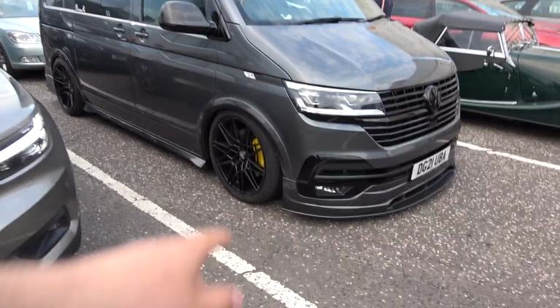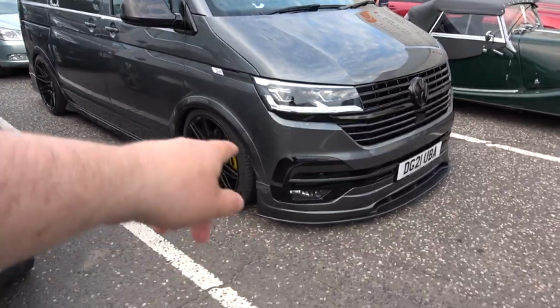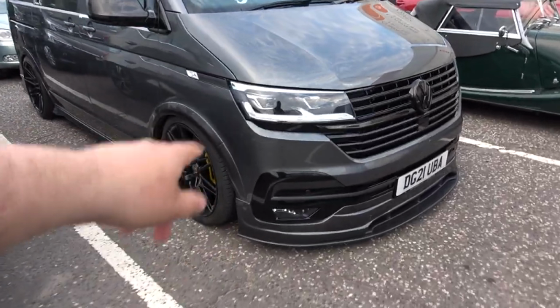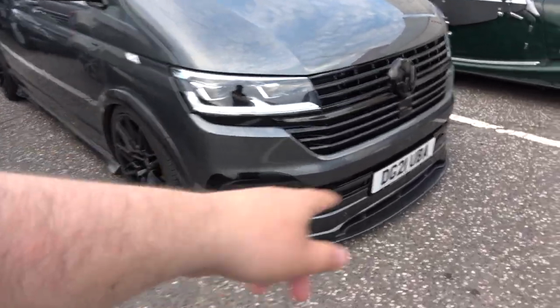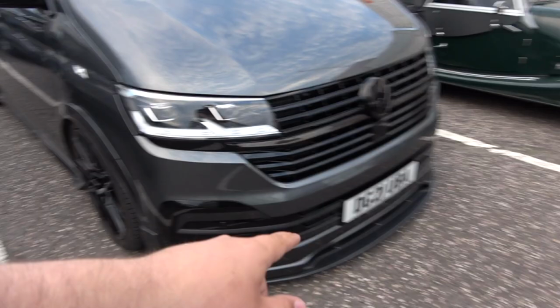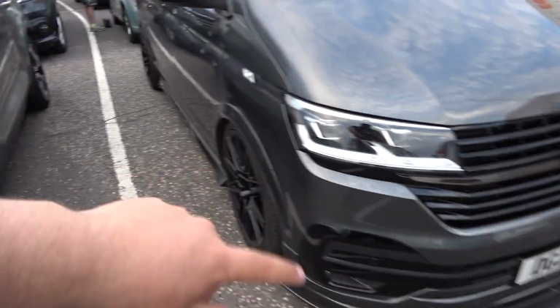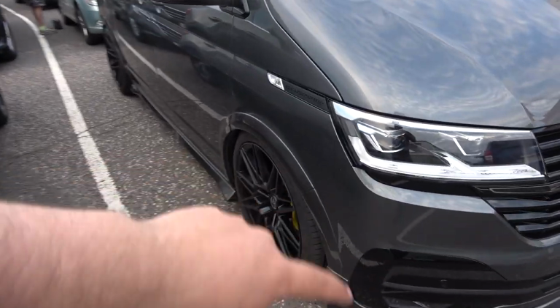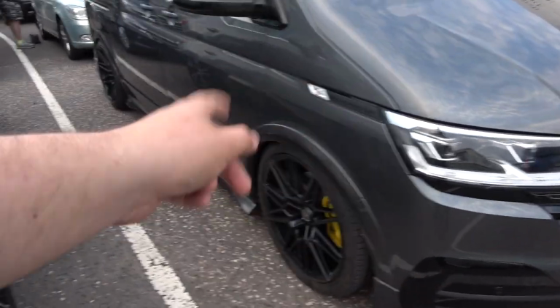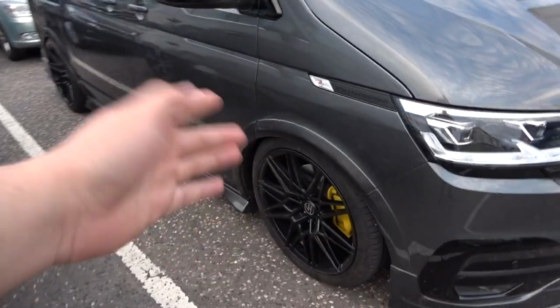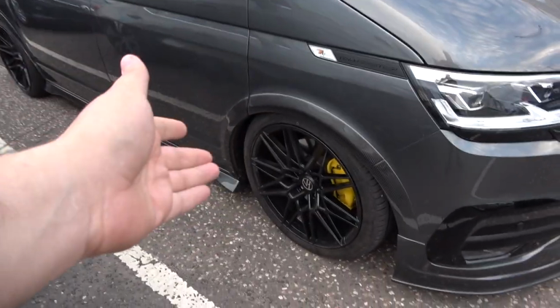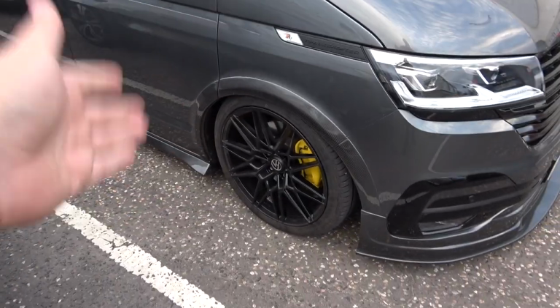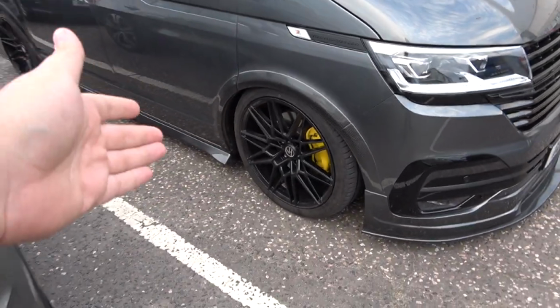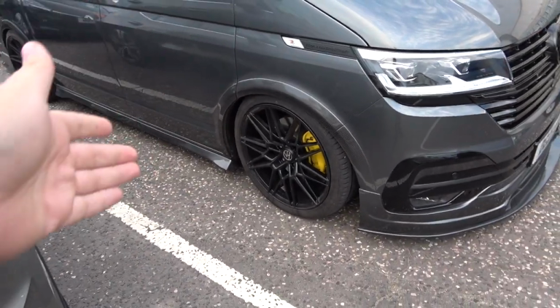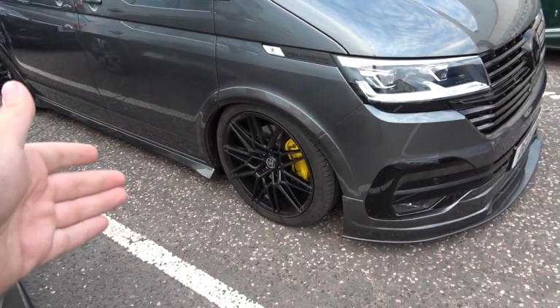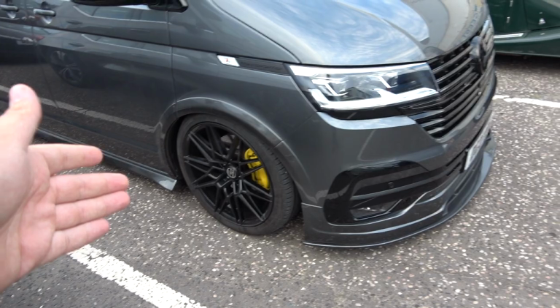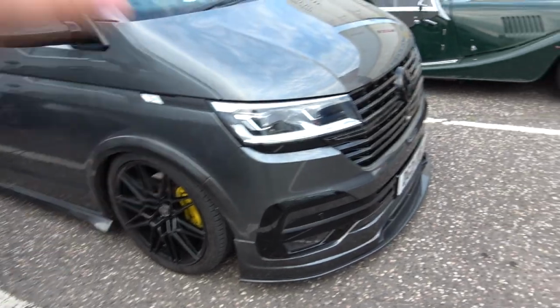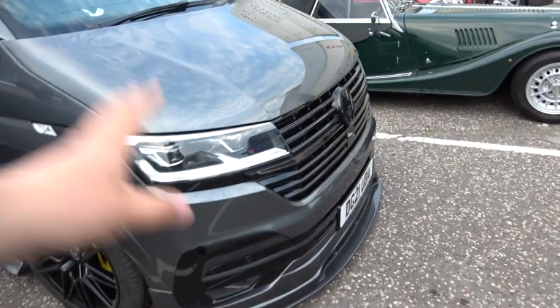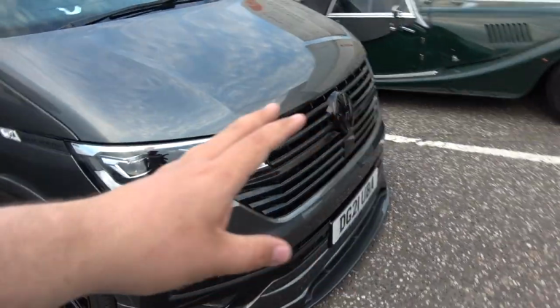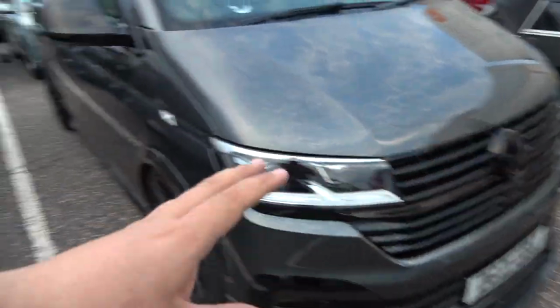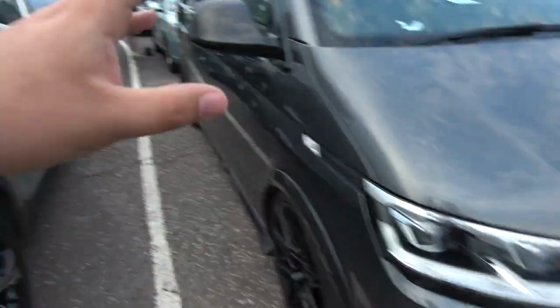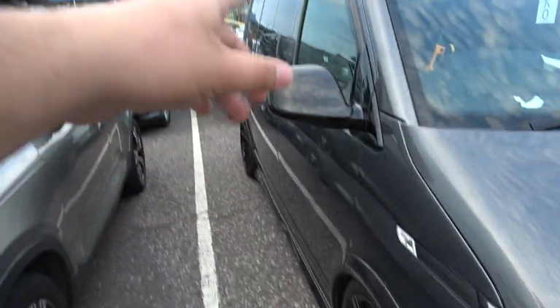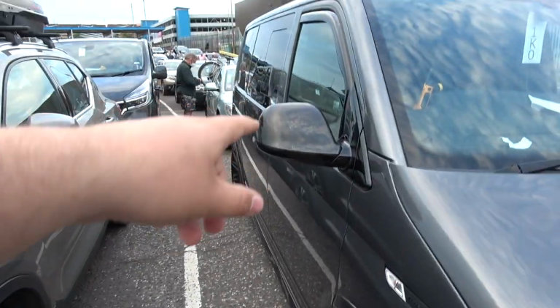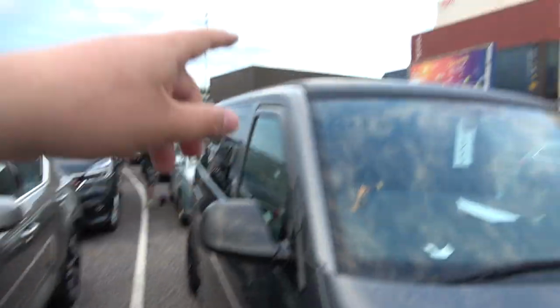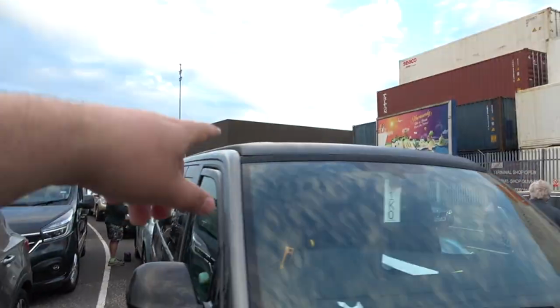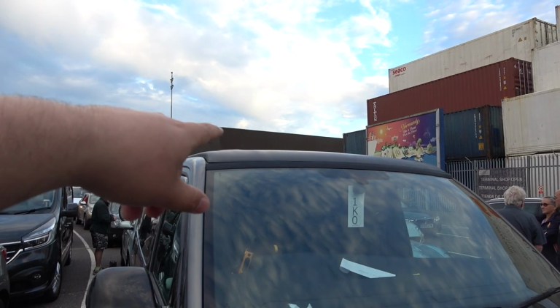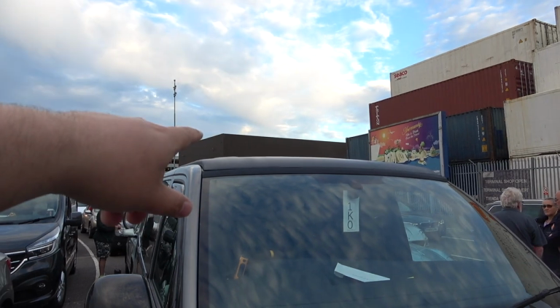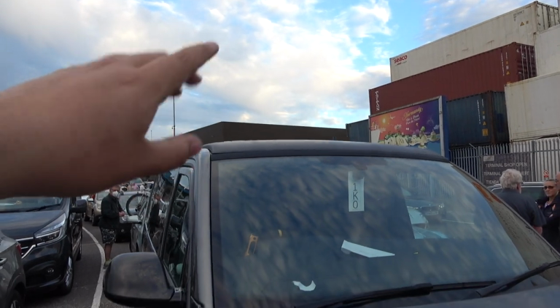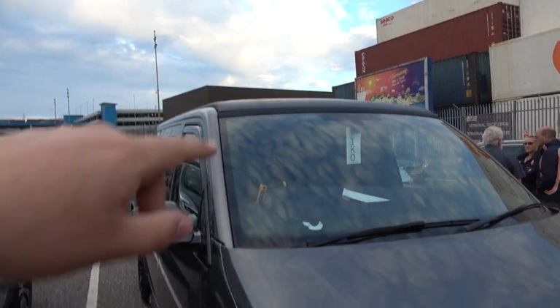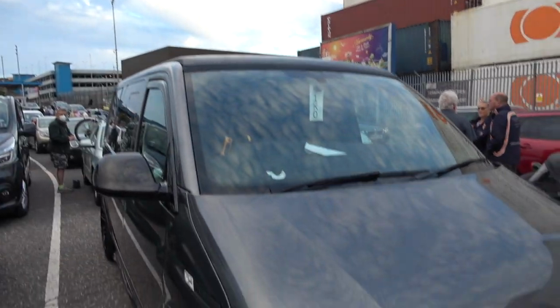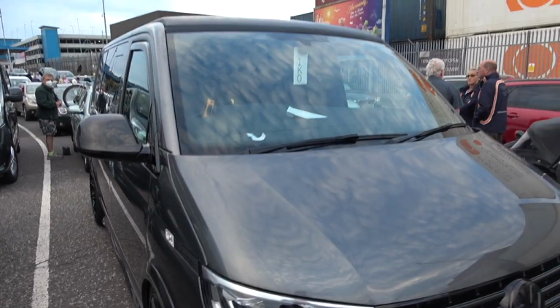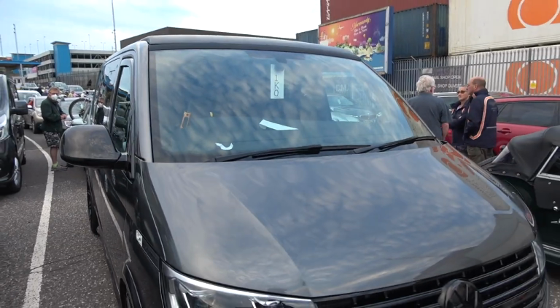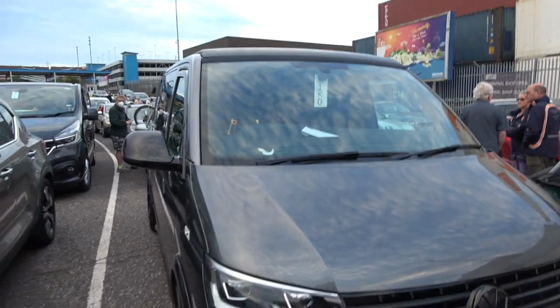So you've obviously got the front carbon splitter, the carbon arches, it's on air ride so it's dropped to the floor at the moment, it's got a totally reworked front bumper, rear diffuser, carbon mirrors and also a cool carbon roof which I'm going to go into more detail on in just a bit.